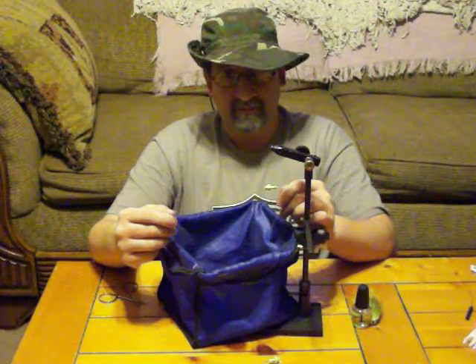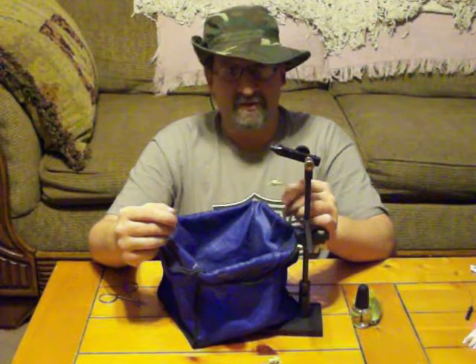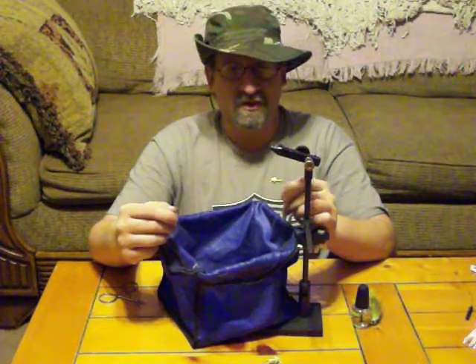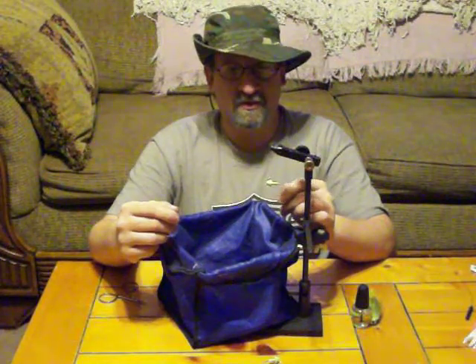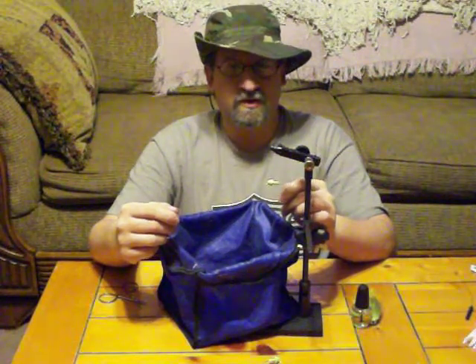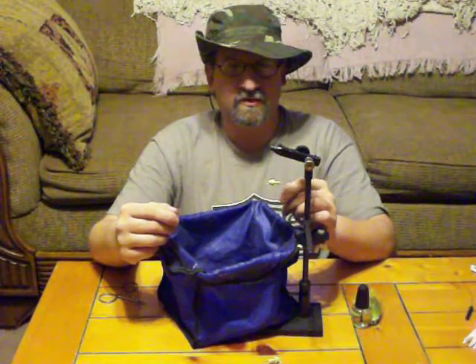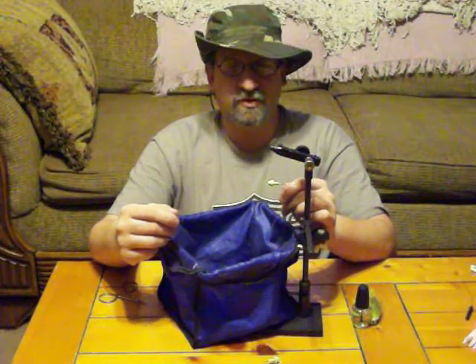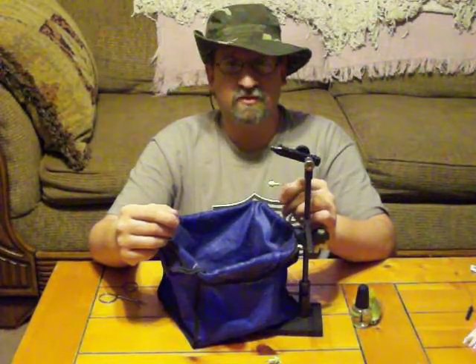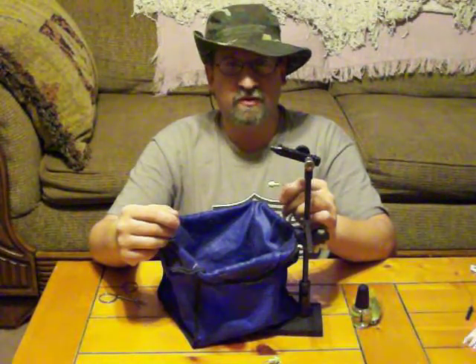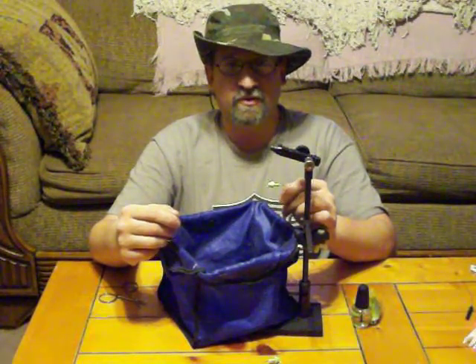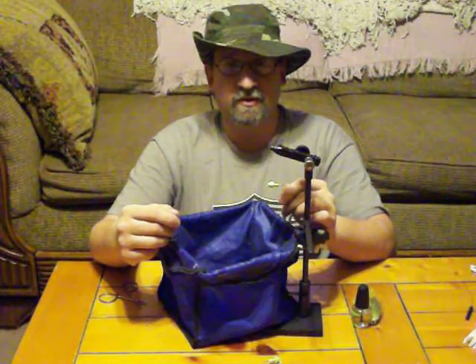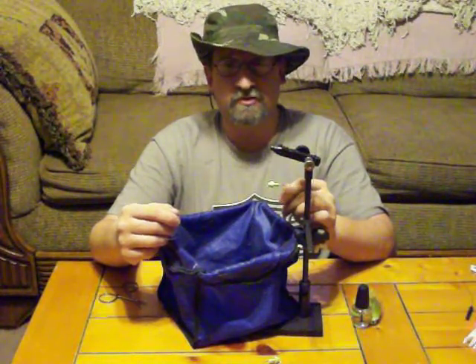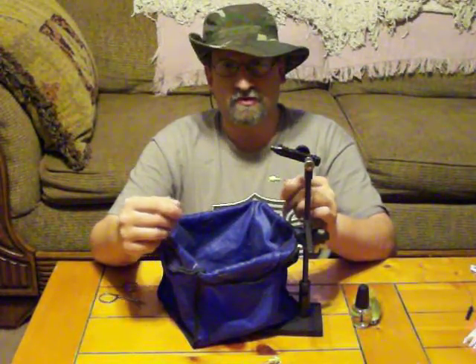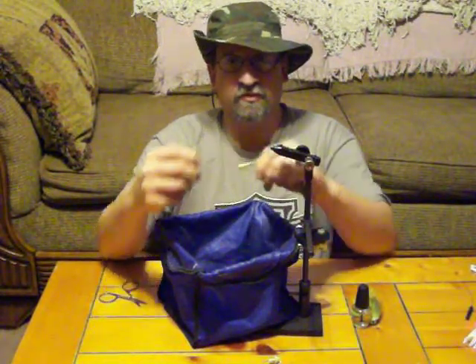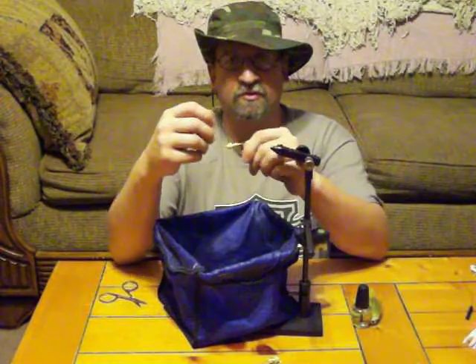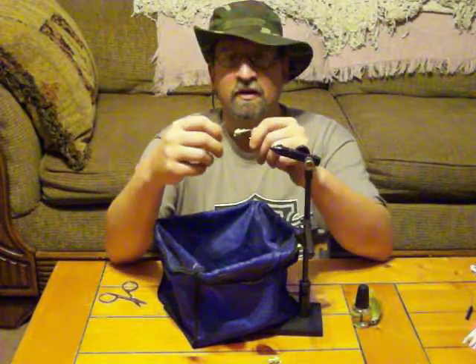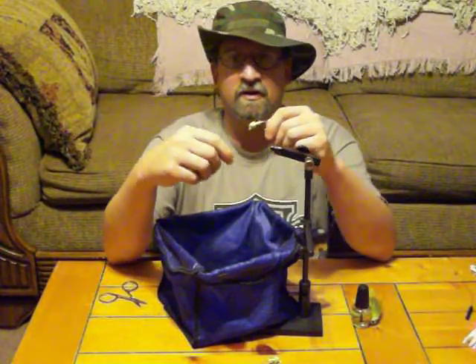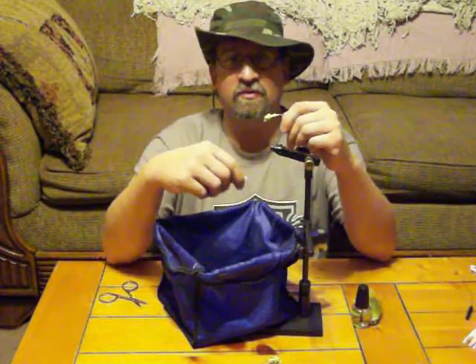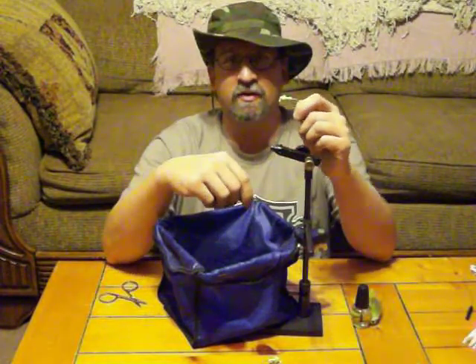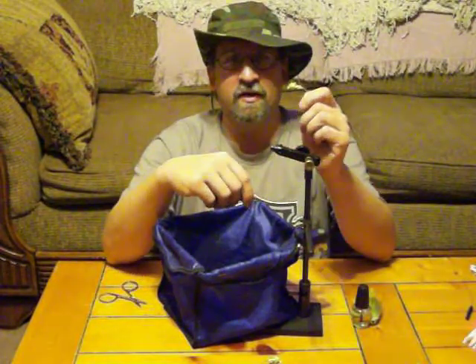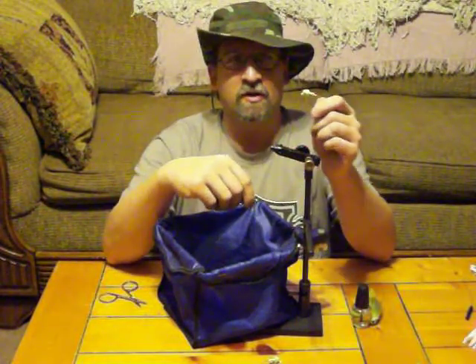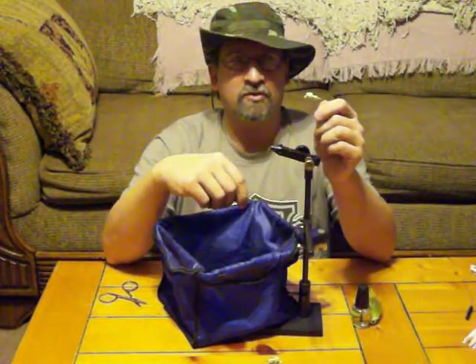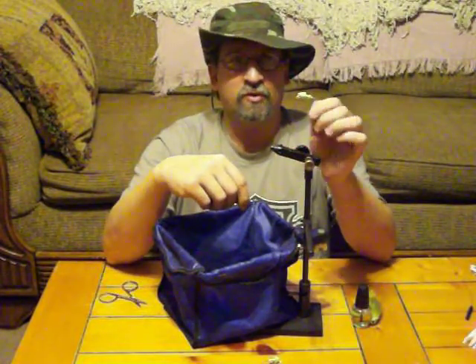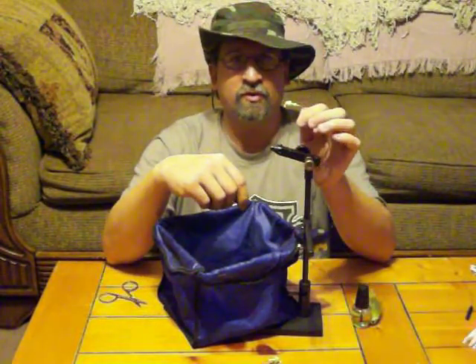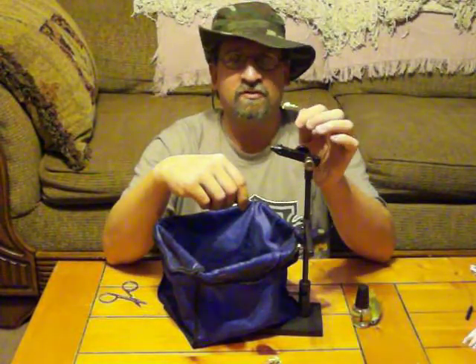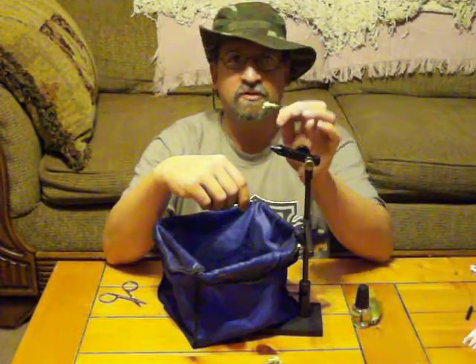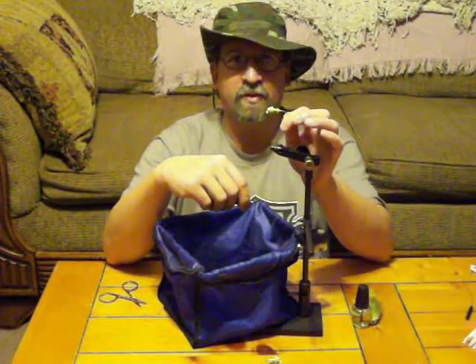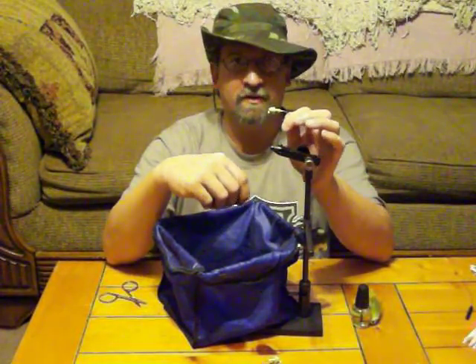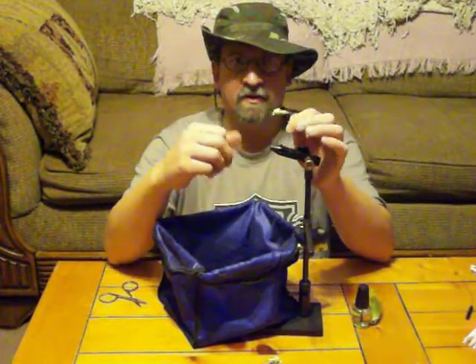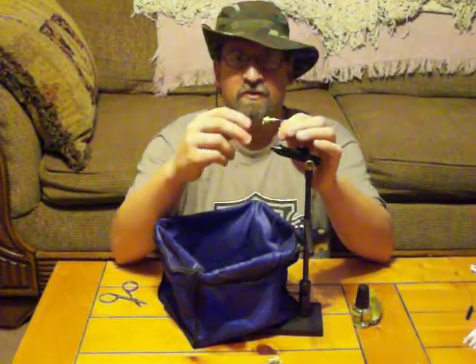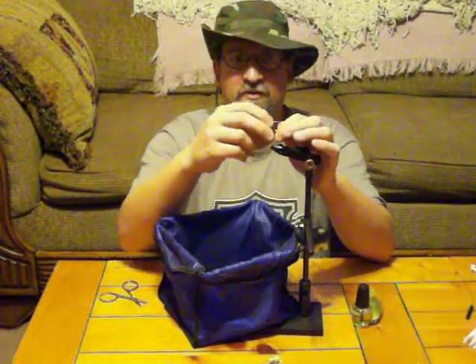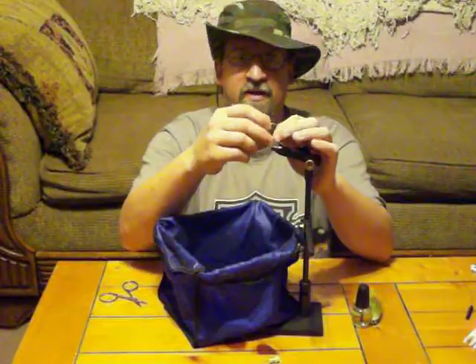Hi, this is Dennis at Two Guys Custom Fishing Lures at www.twoguyscustomfishinglures.com. Today we're going to tie a saltwater quarter ounce shrimp head jig head.